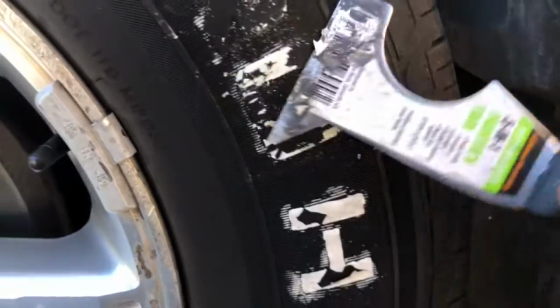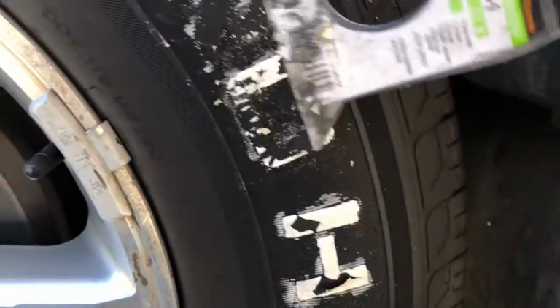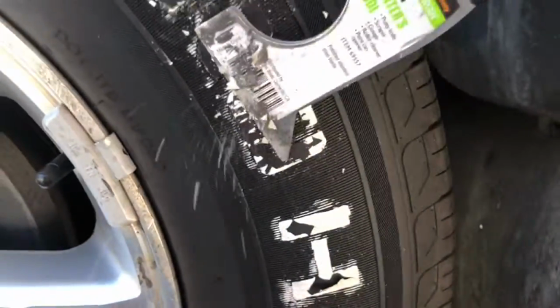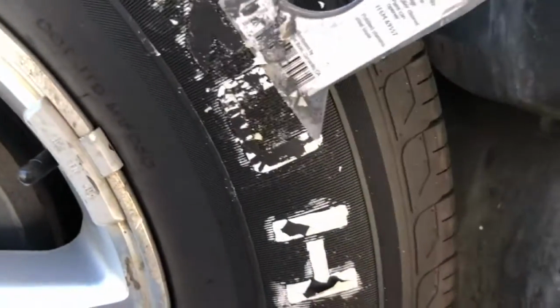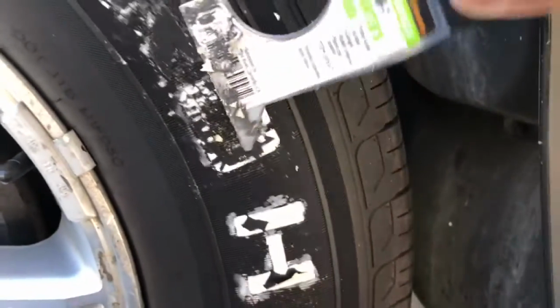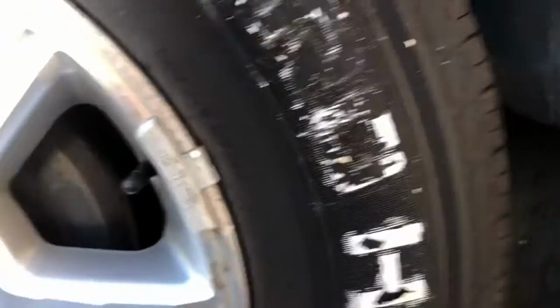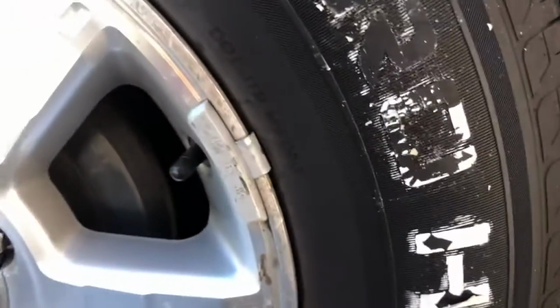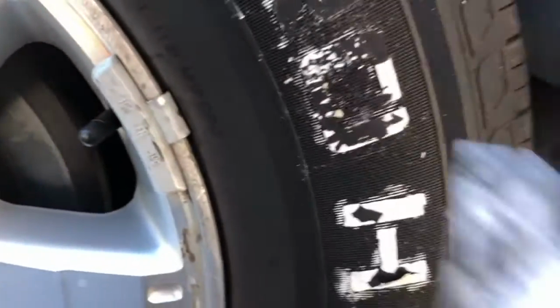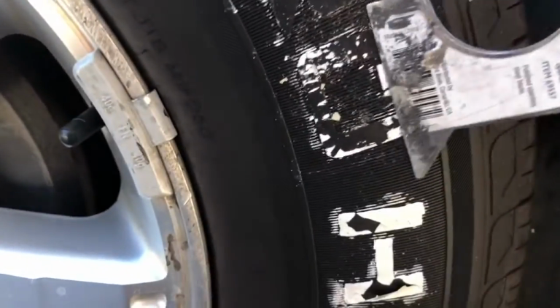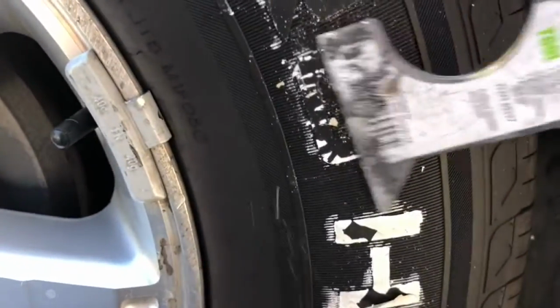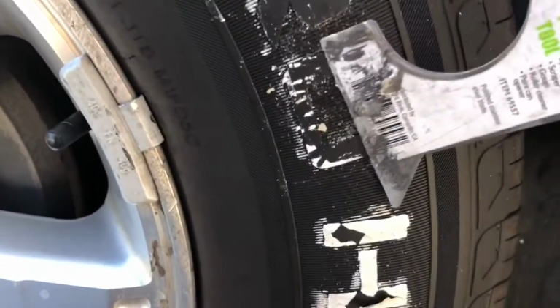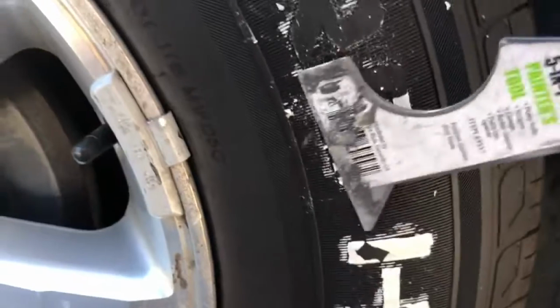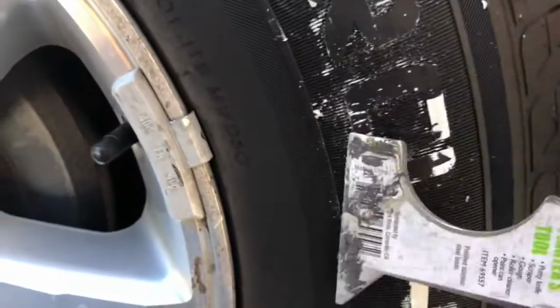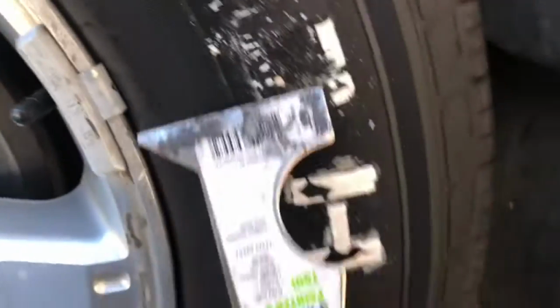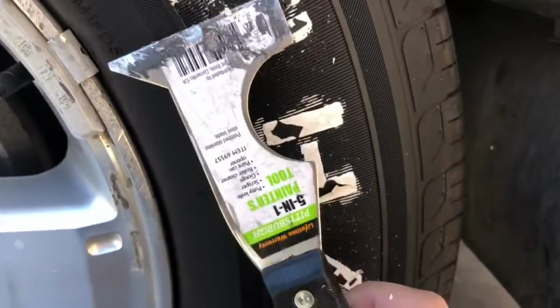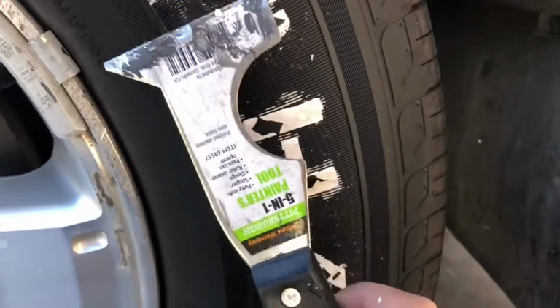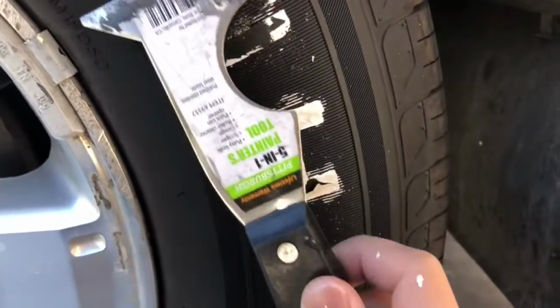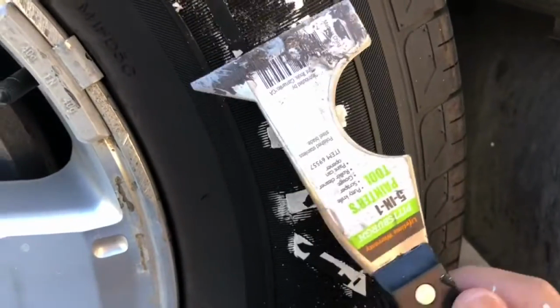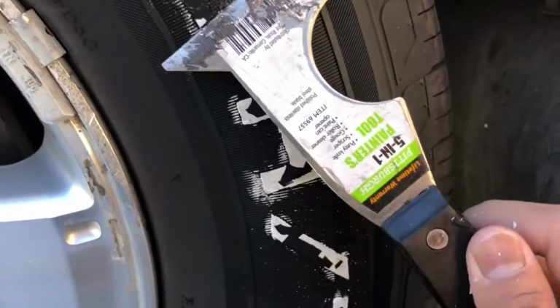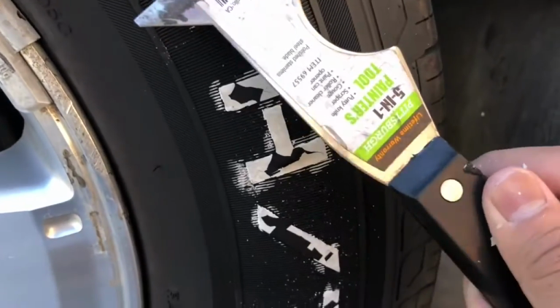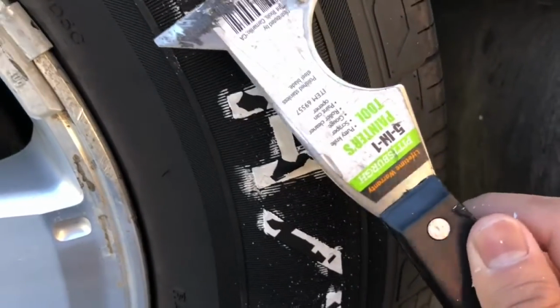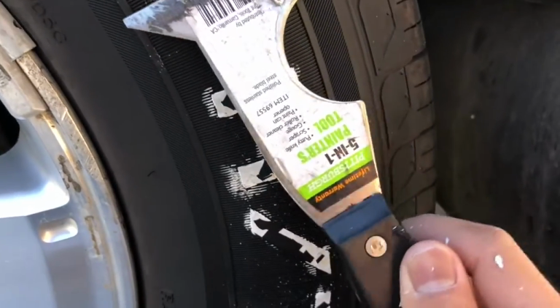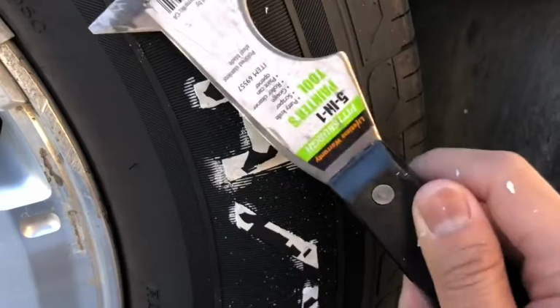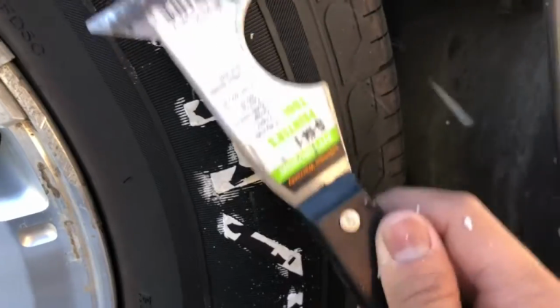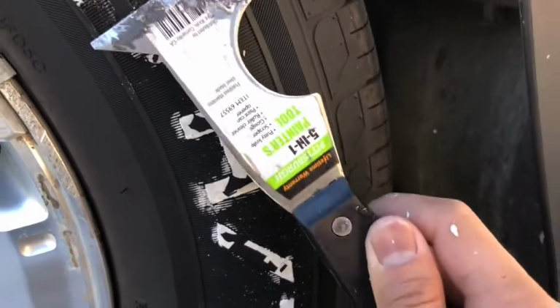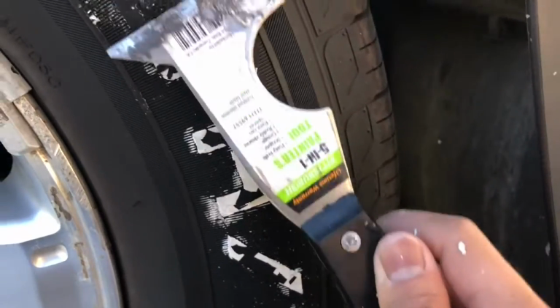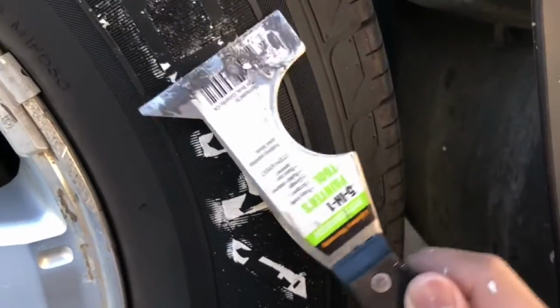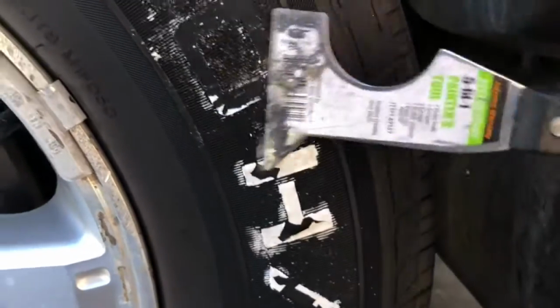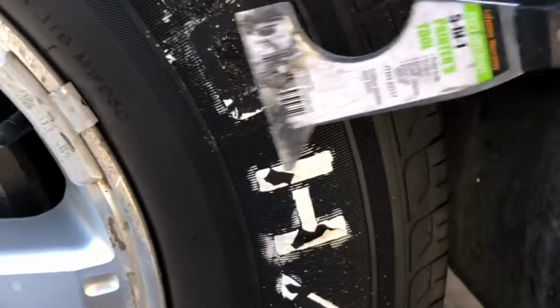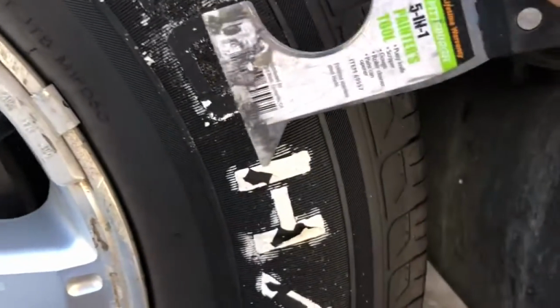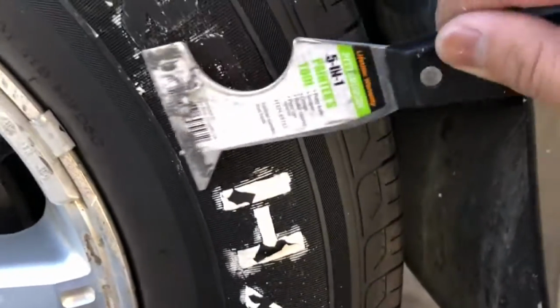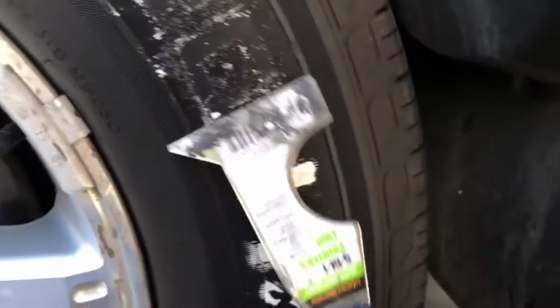I'll try a proper tire pen since it should work — it's specifically for tires and it says it works on all tires. So I'm going to give that one a shot. Right now I'm just peeling off the old lettering and then I'll redraw it.